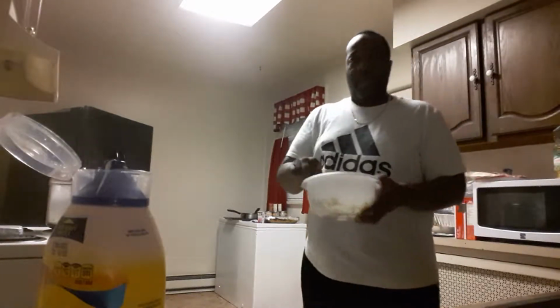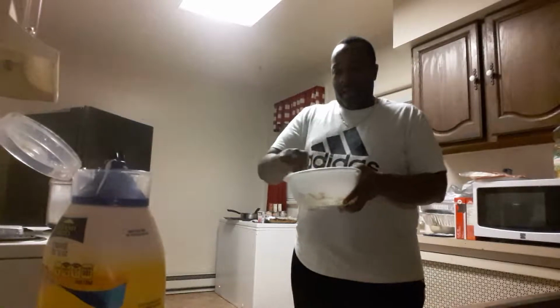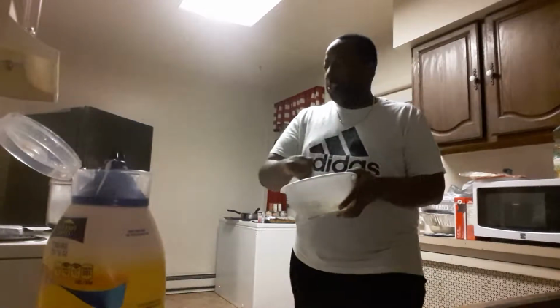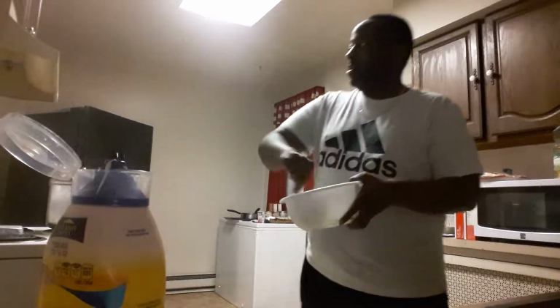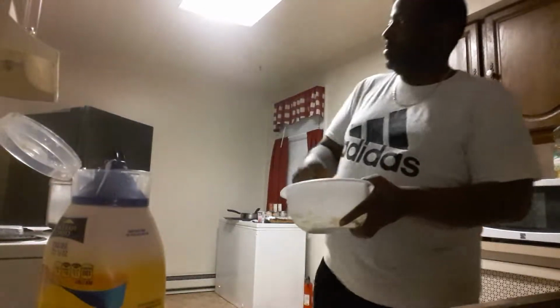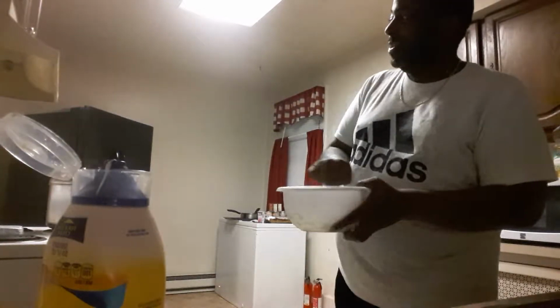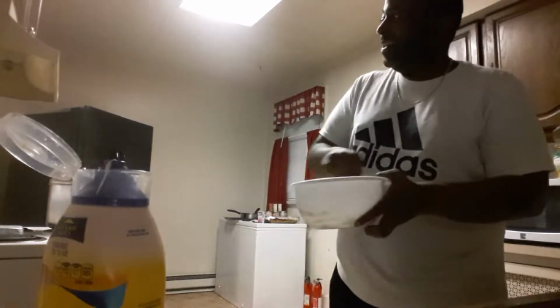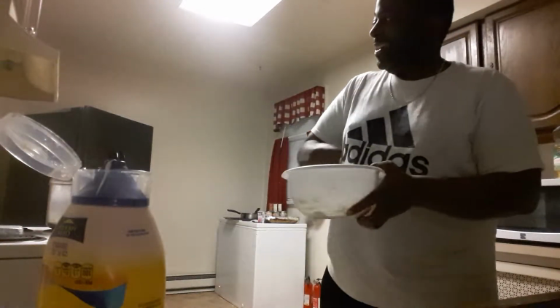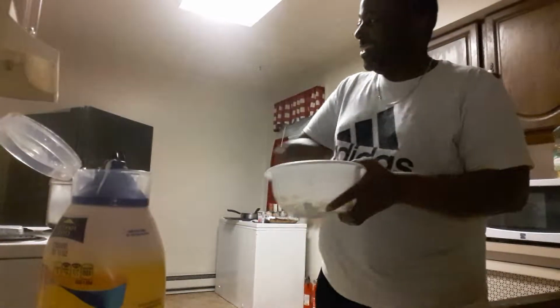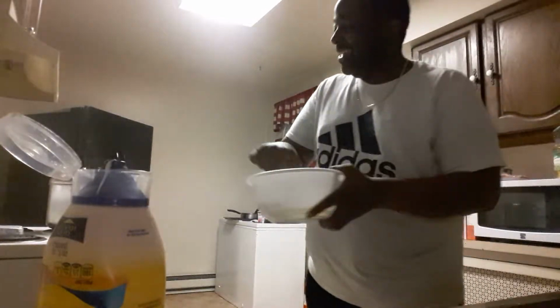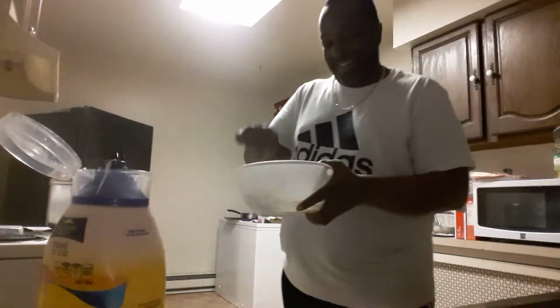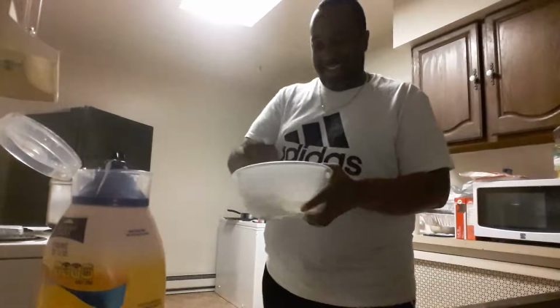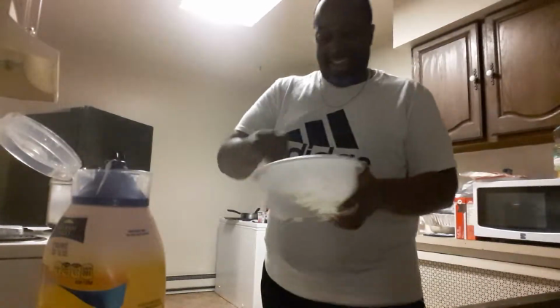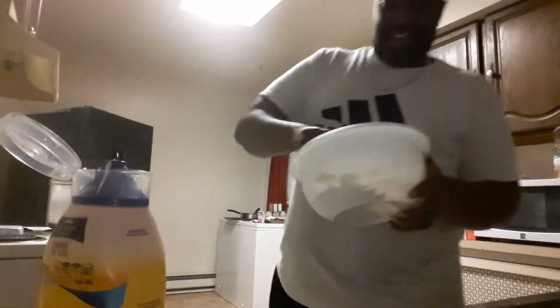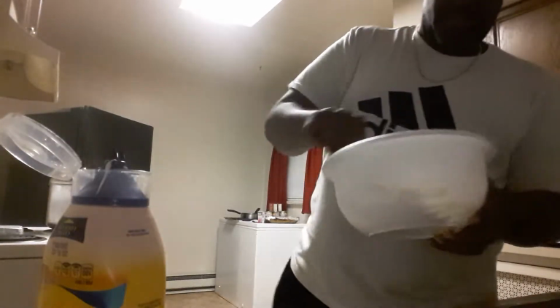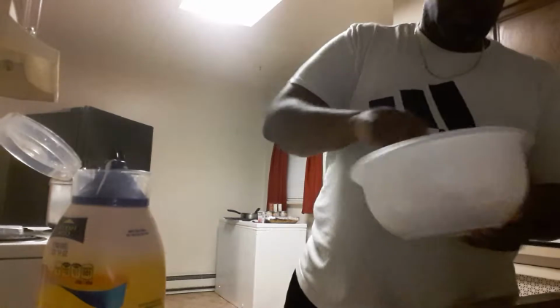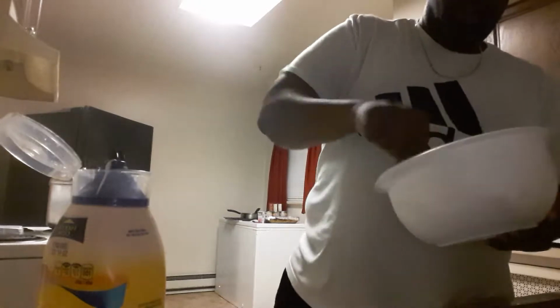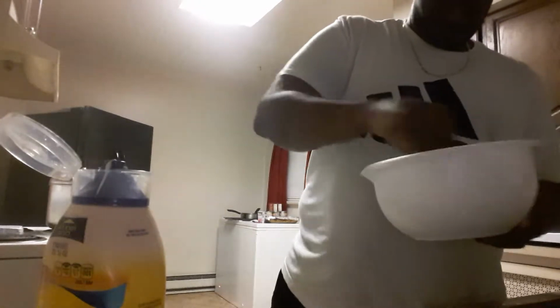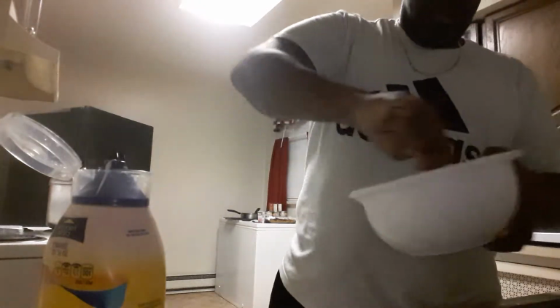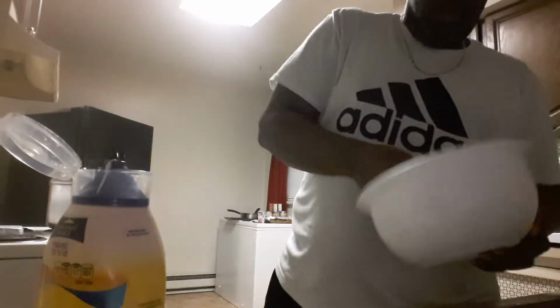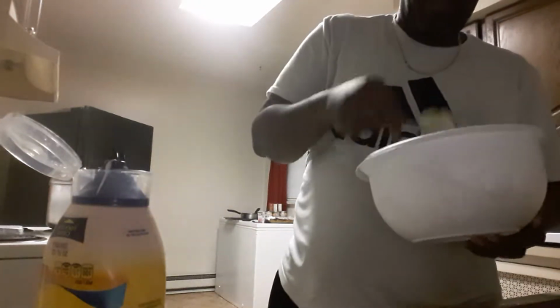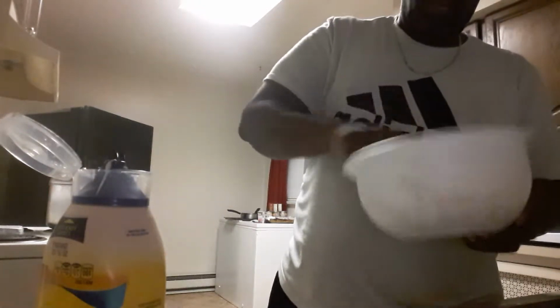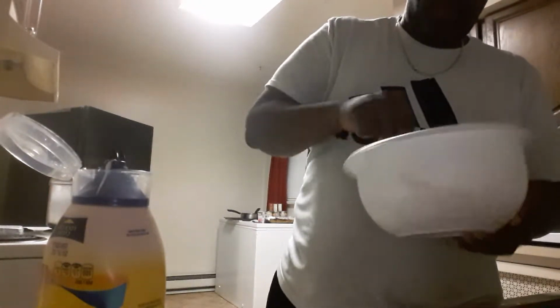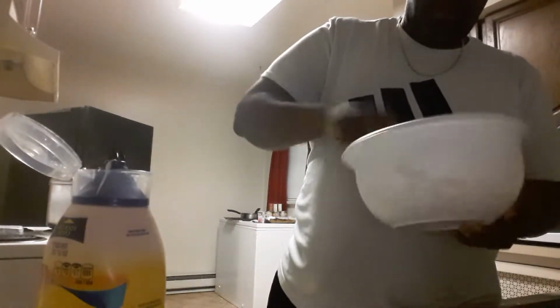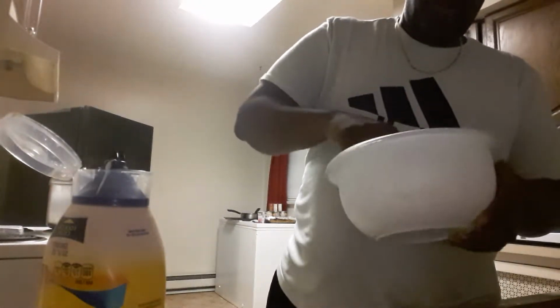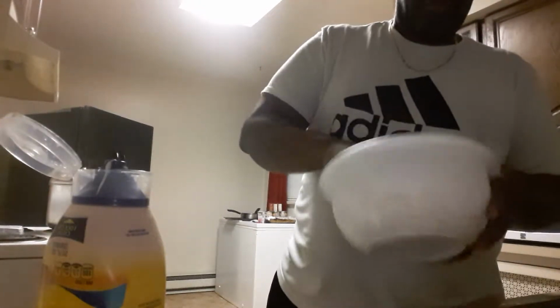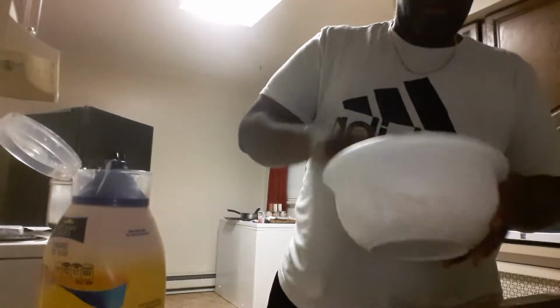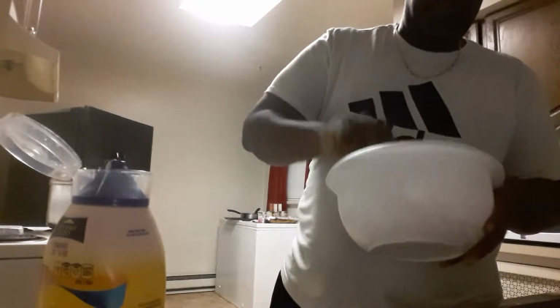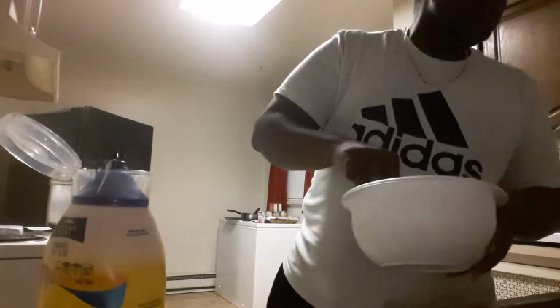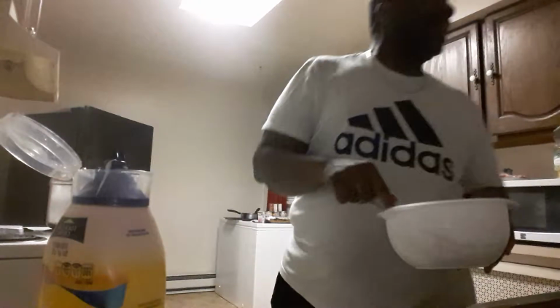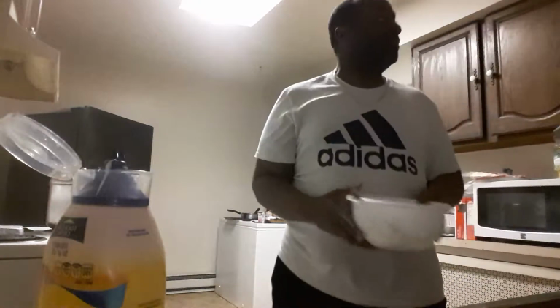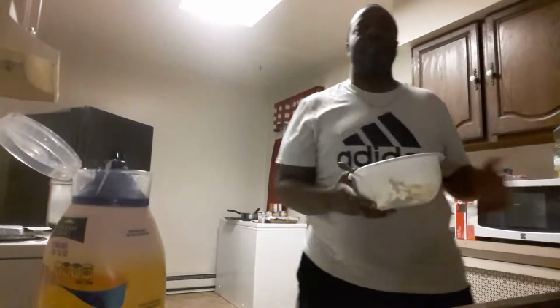And we're stirring it up. We're almost done. We're going to put this — got to get some paprika.